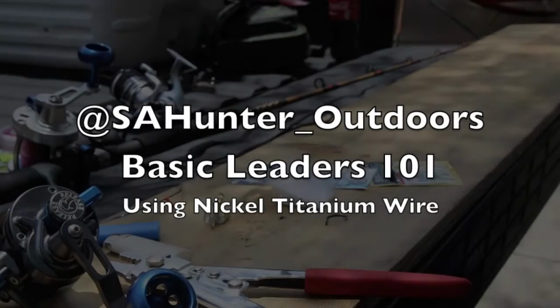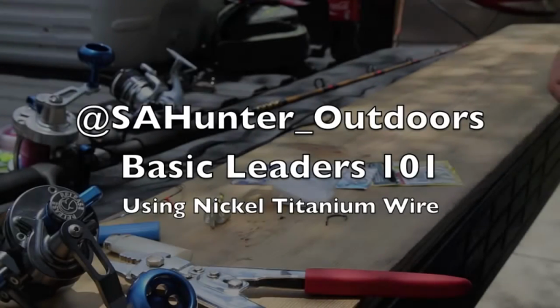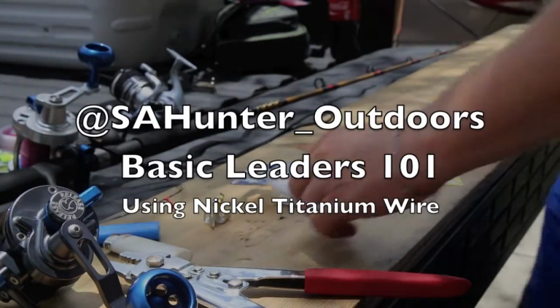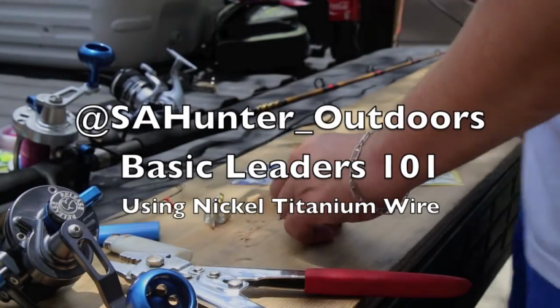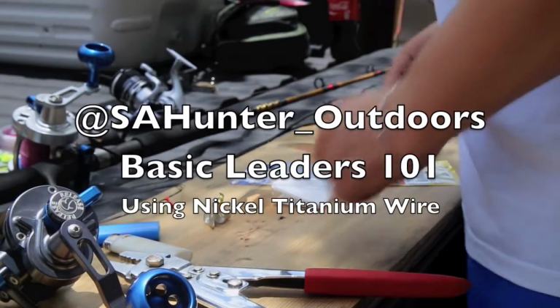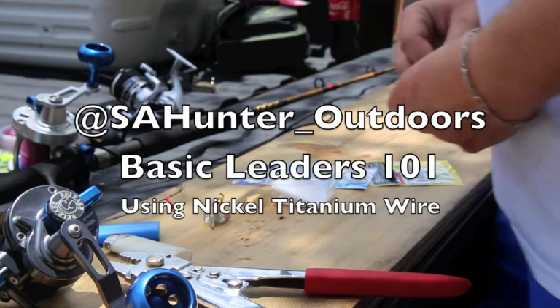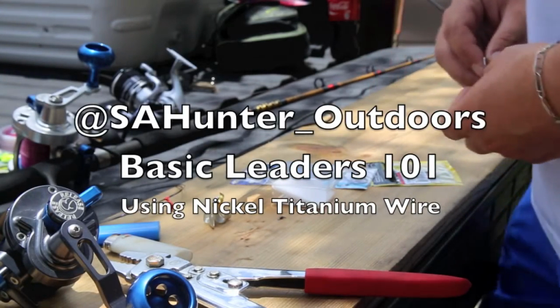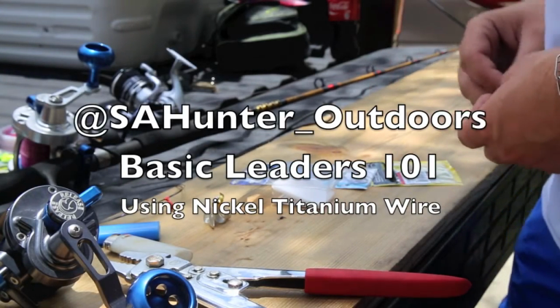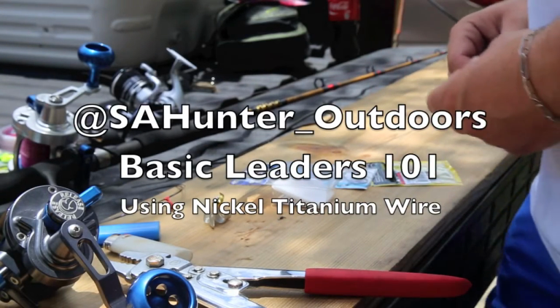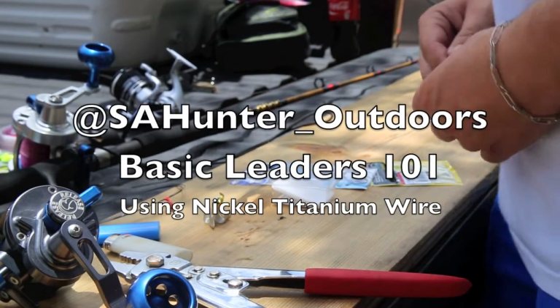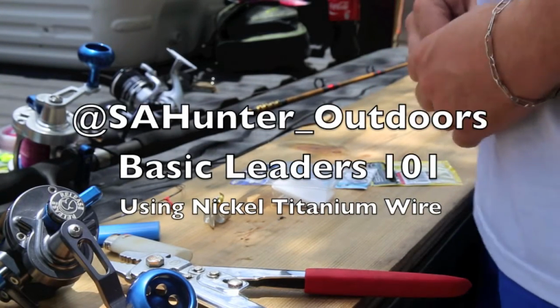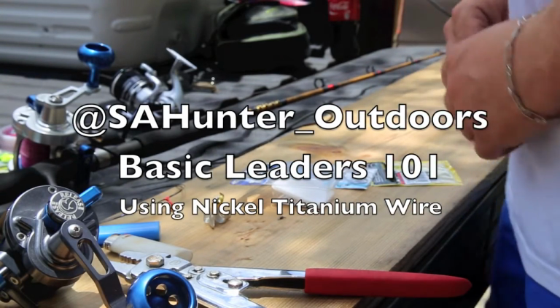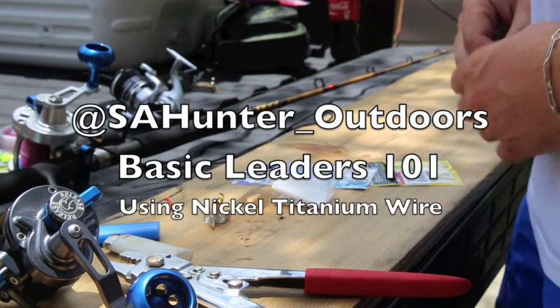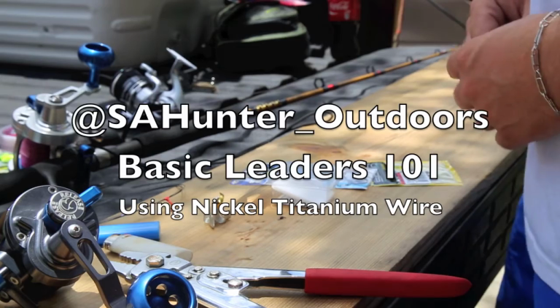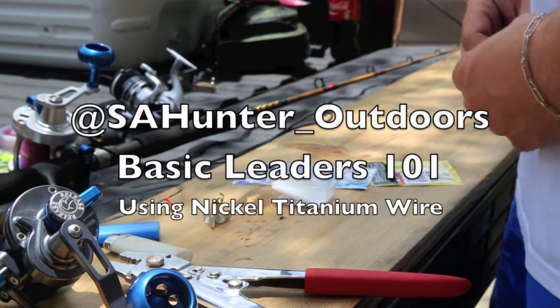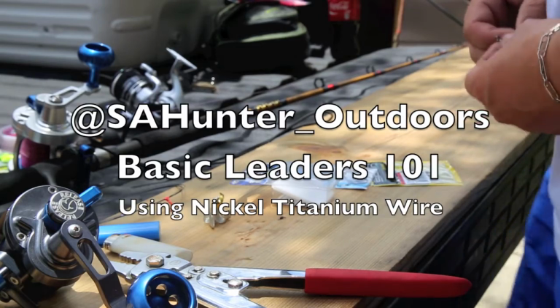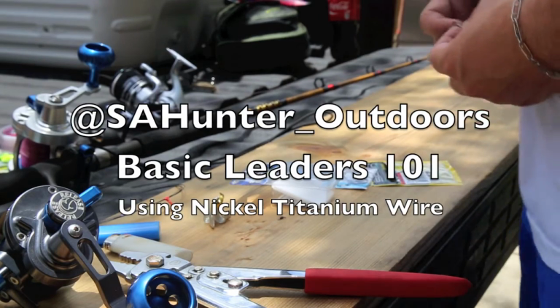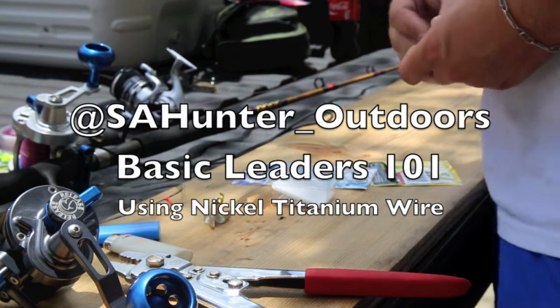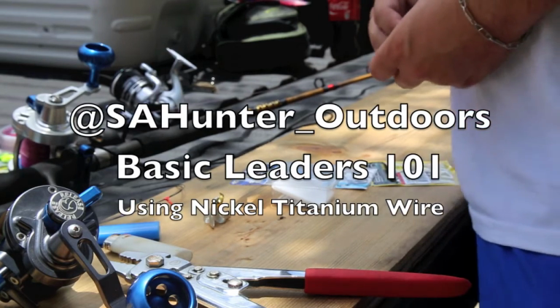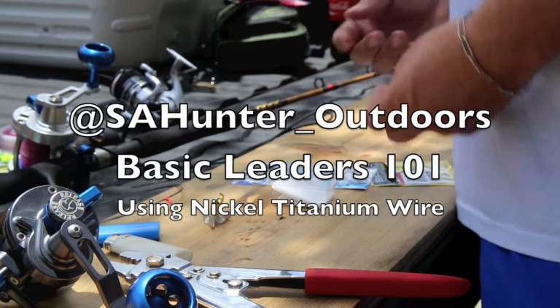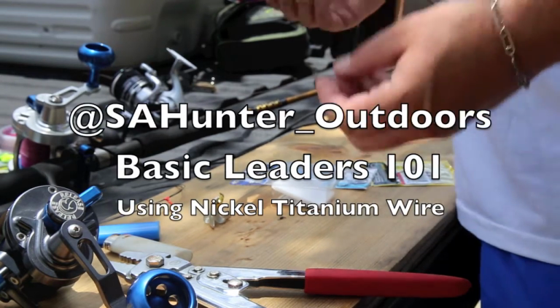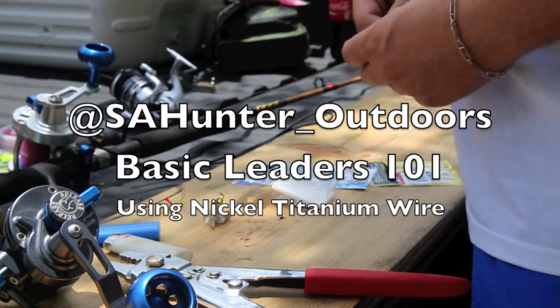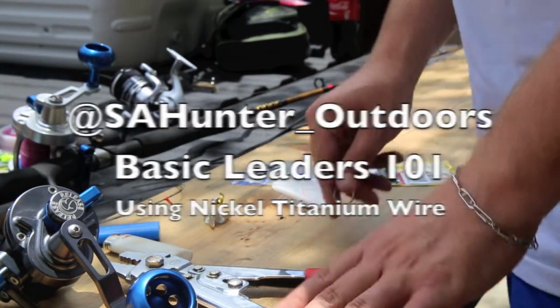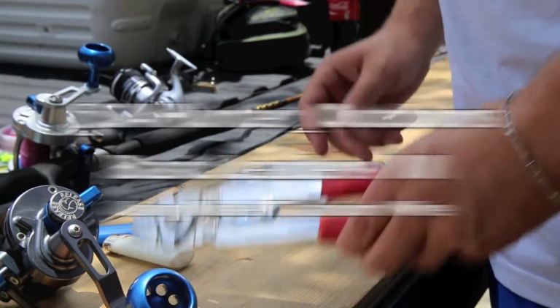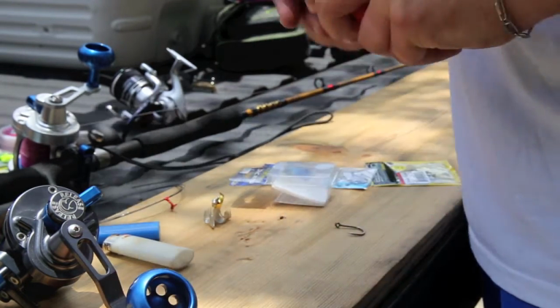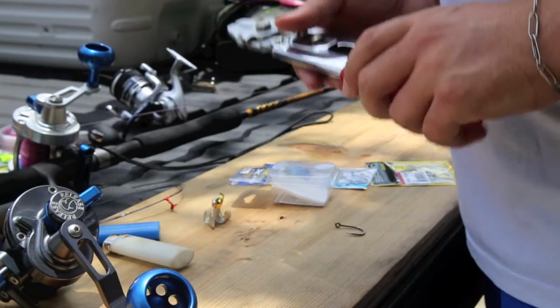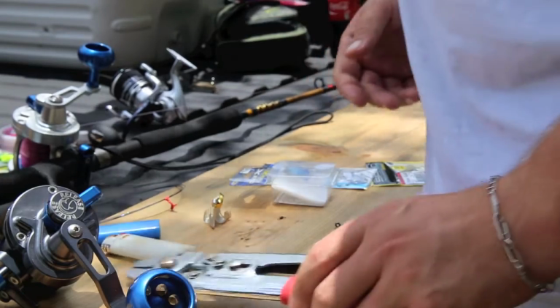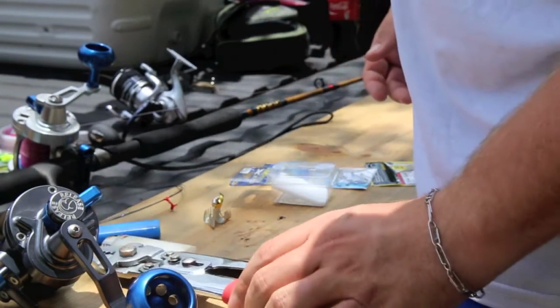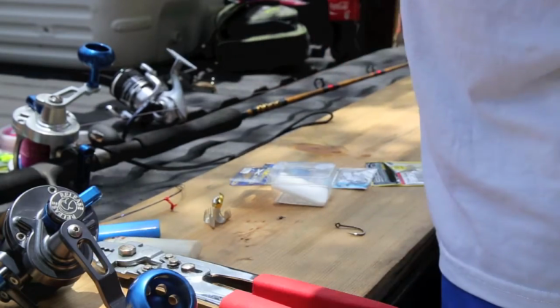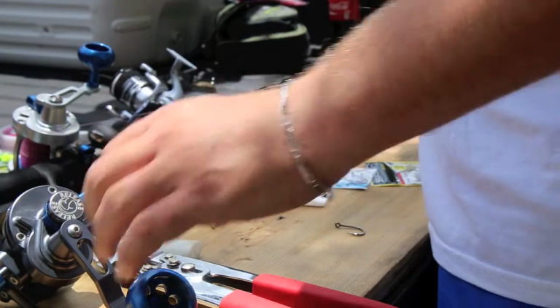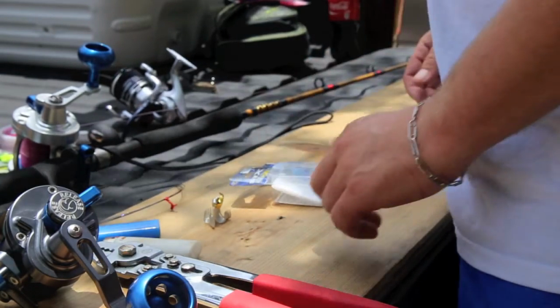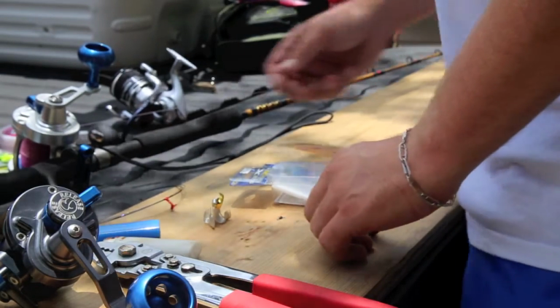Hey guys, S.A. Hunter Outdoors here. I'm just going to give you a quick run-through on one of my Kingfish rigs that I use out near Port Aransas. This is by no means the only way to do it, so take what you want from it and run with it.